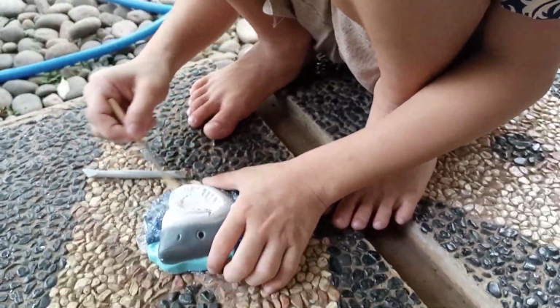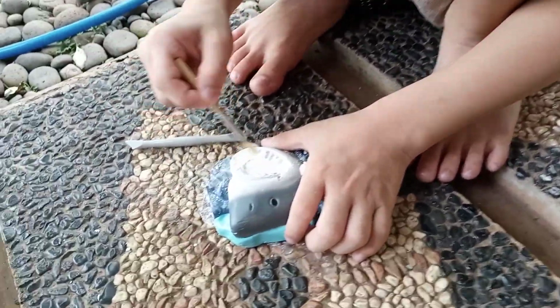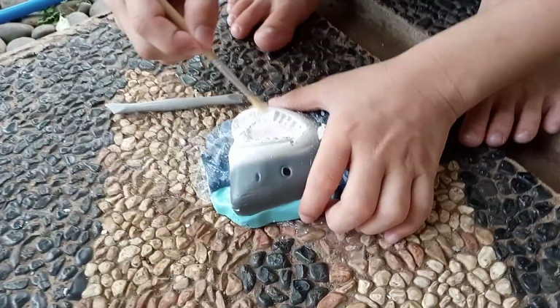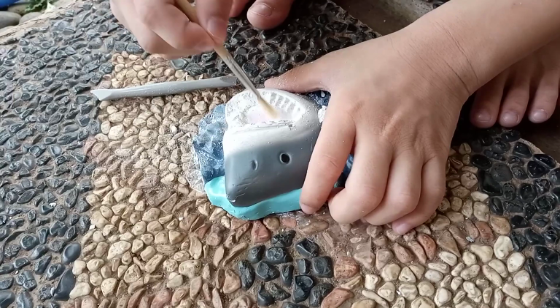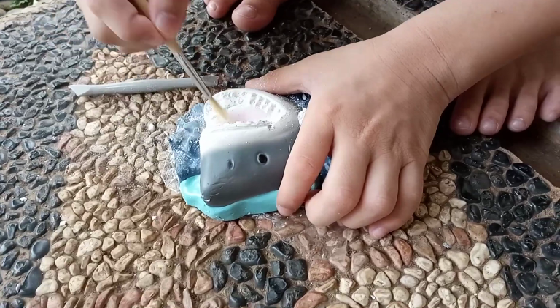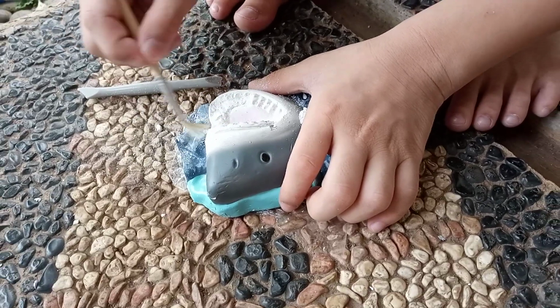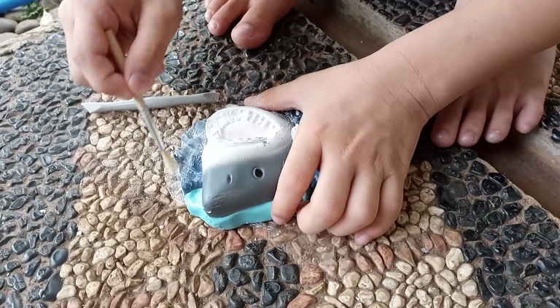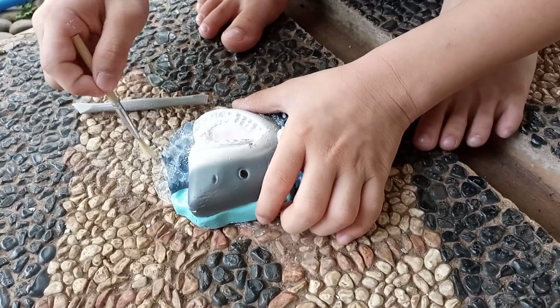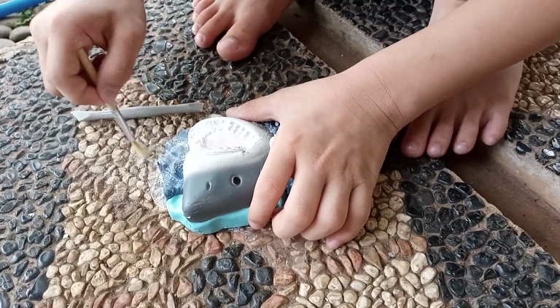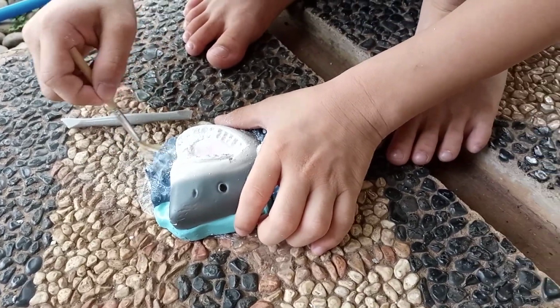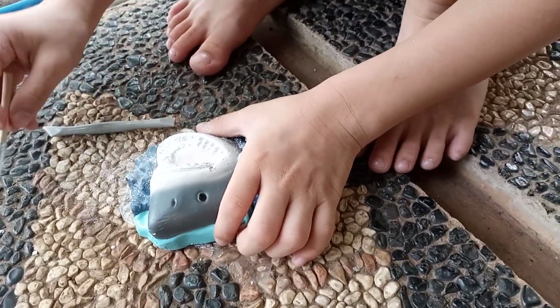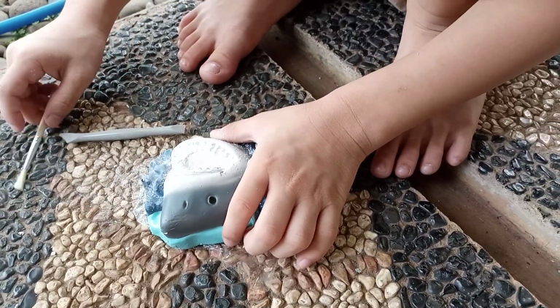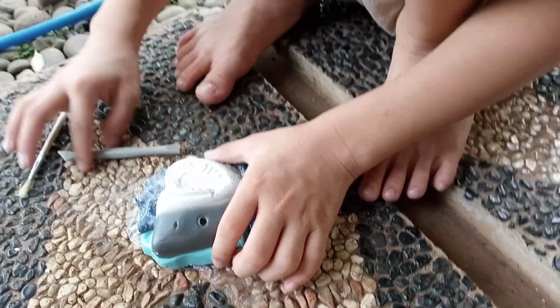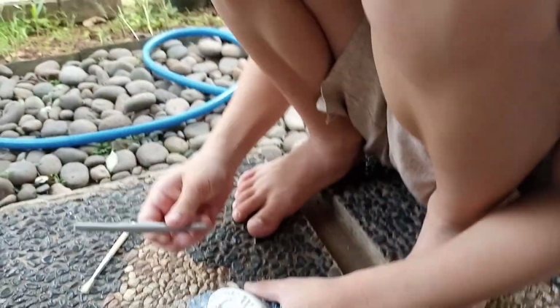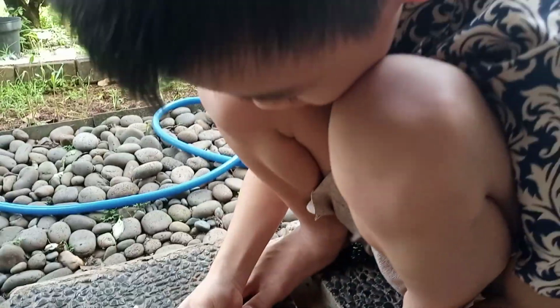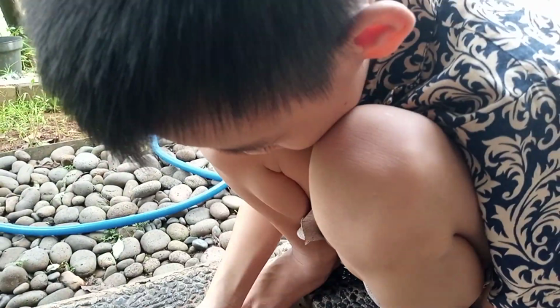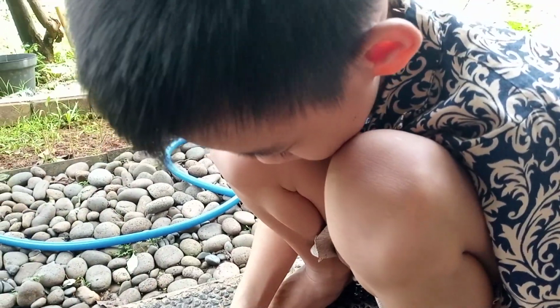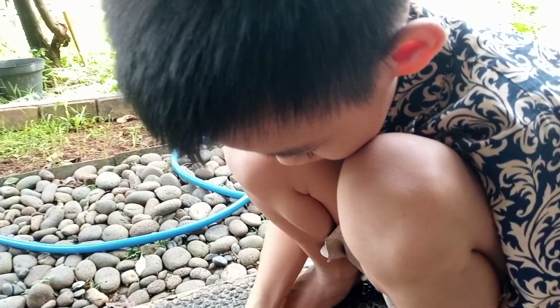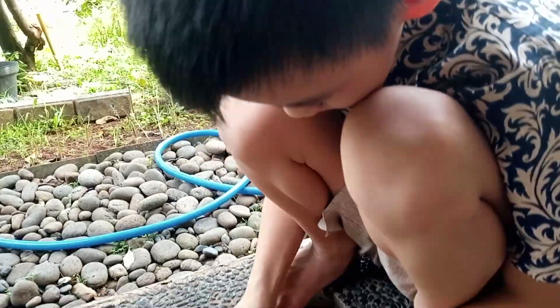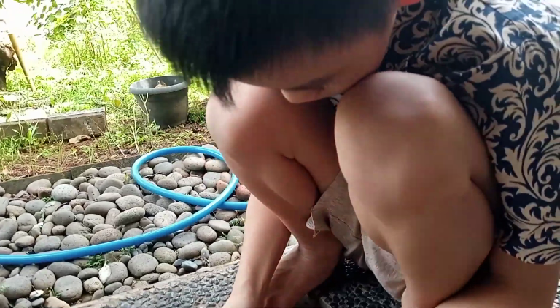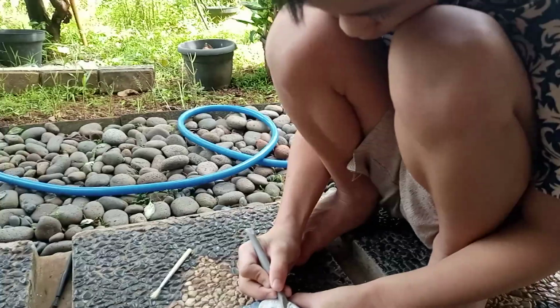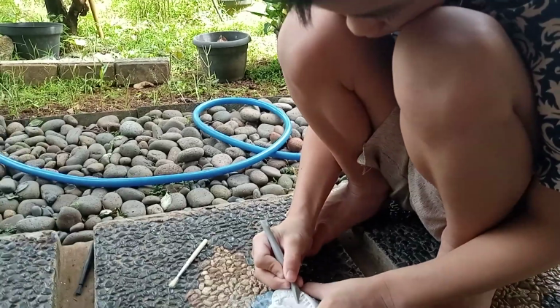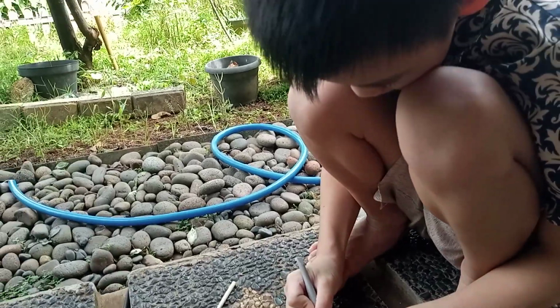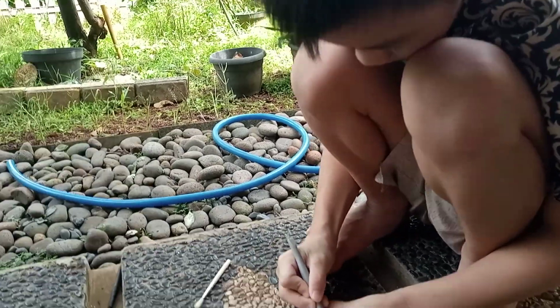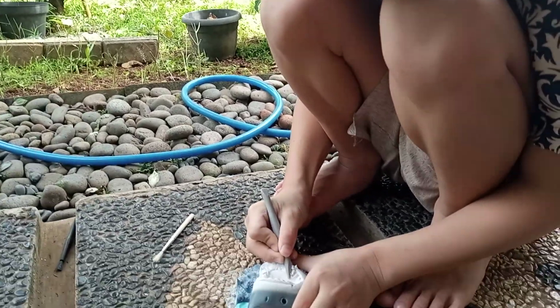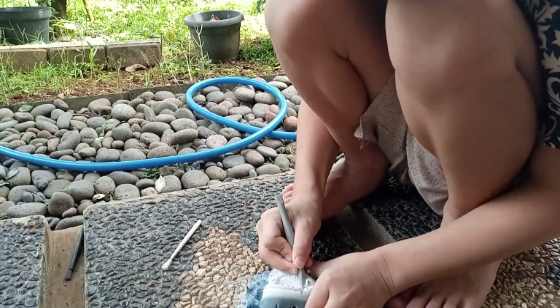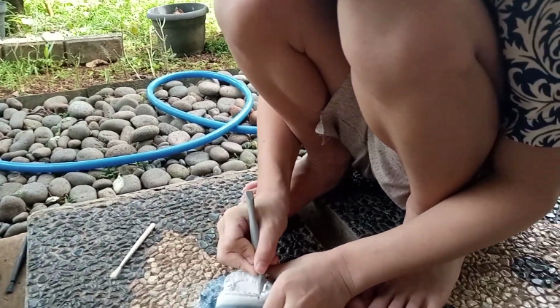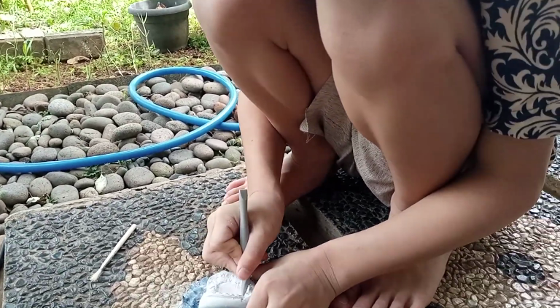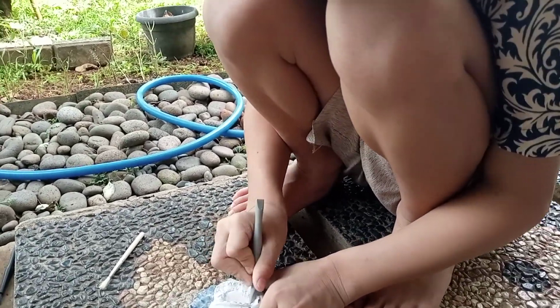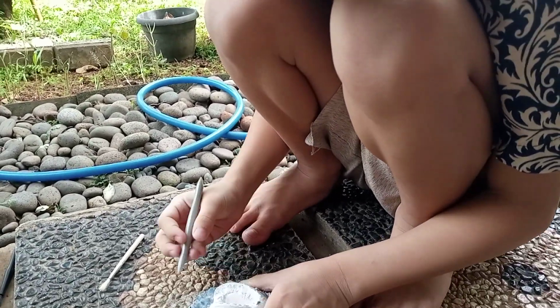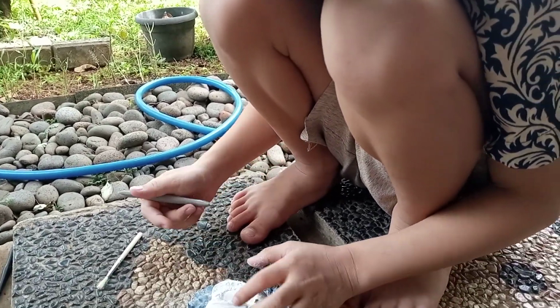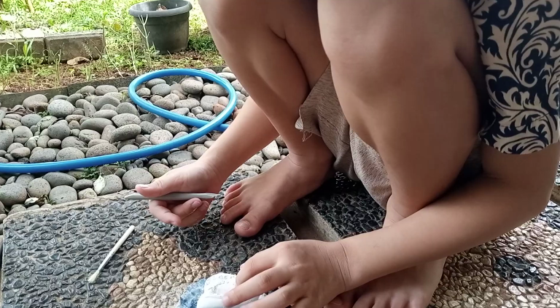Is it better using water or not? It is. Definitely. You want amber or just that? Amber.